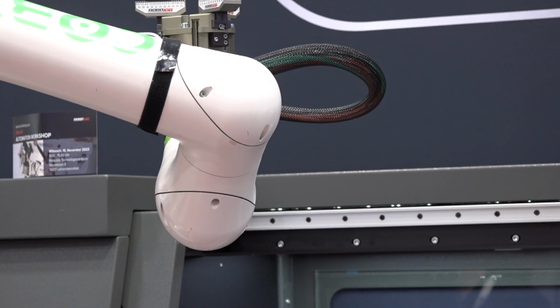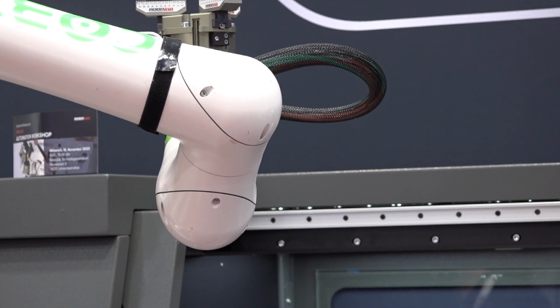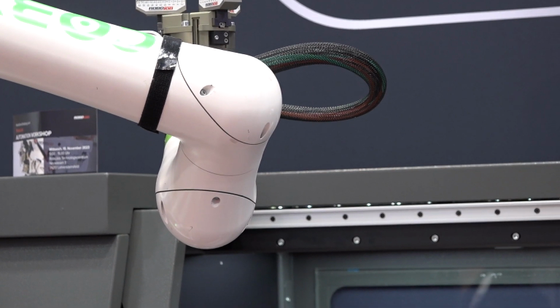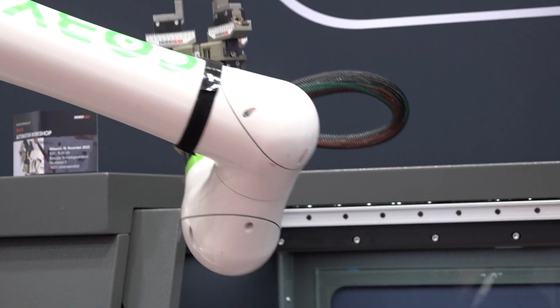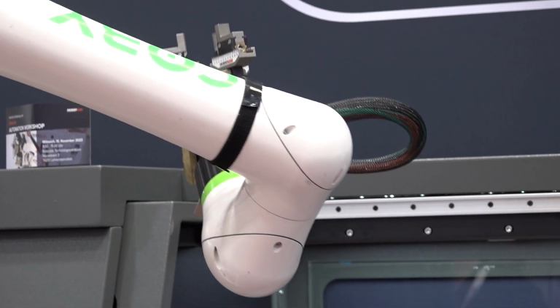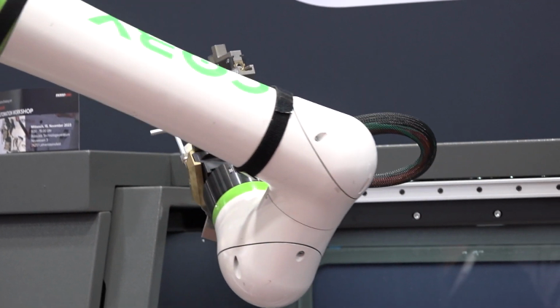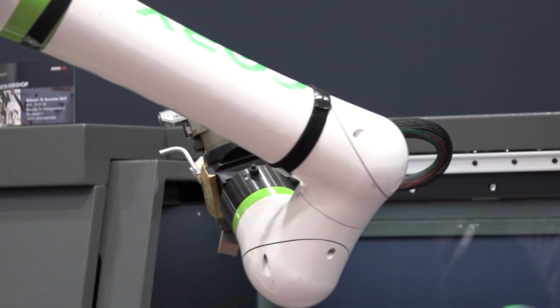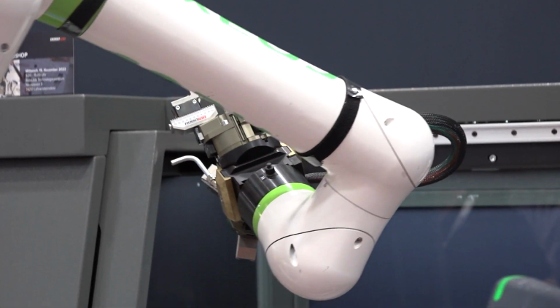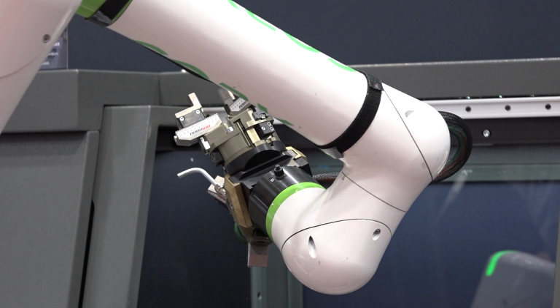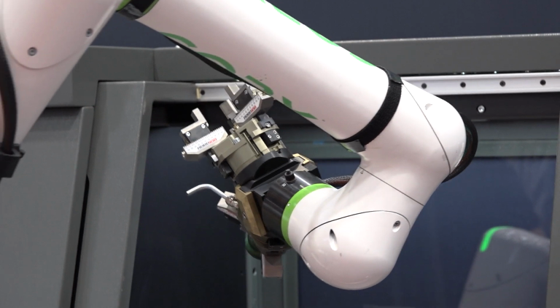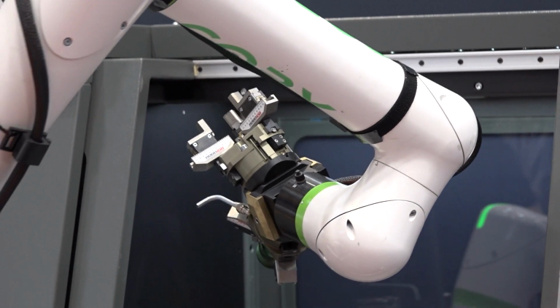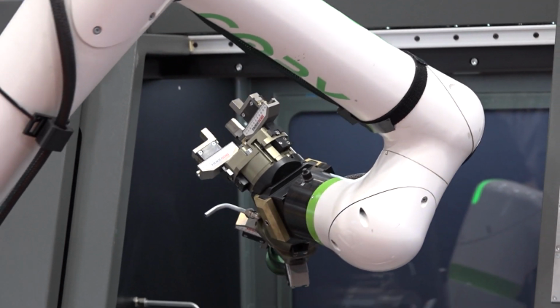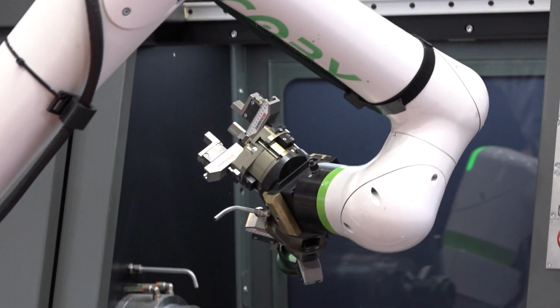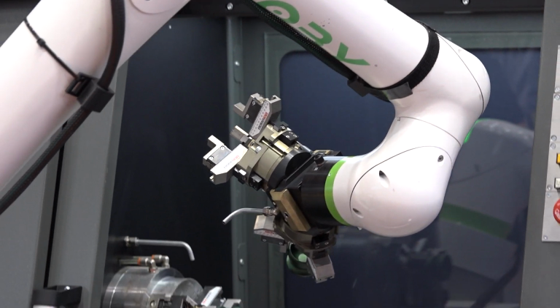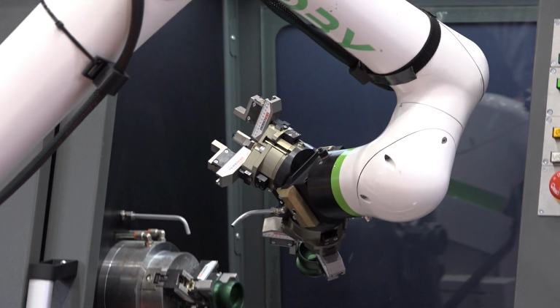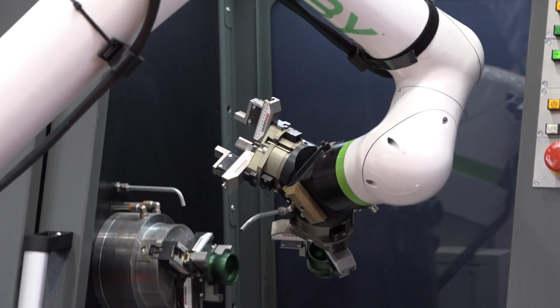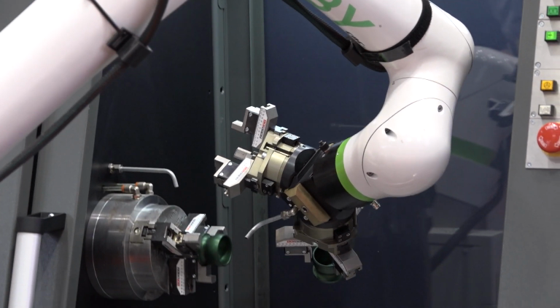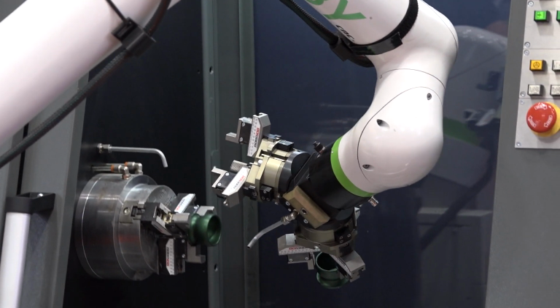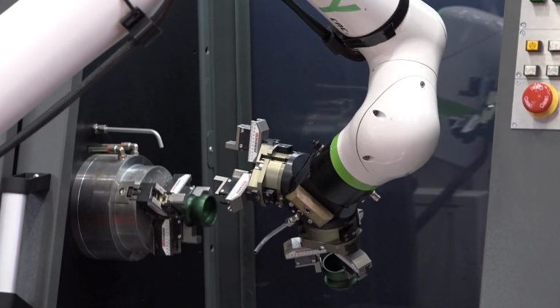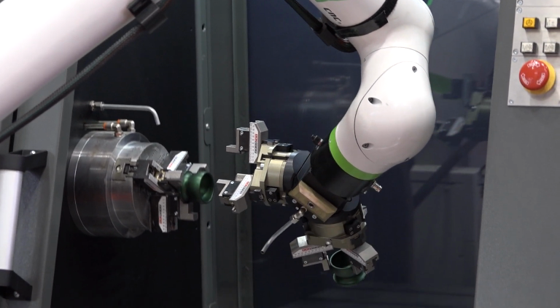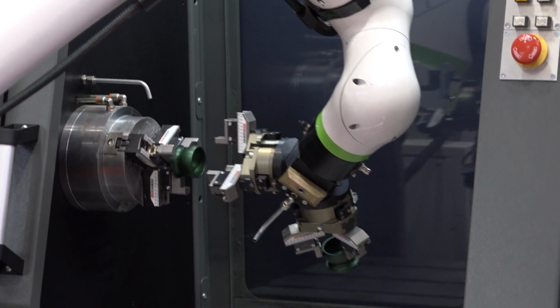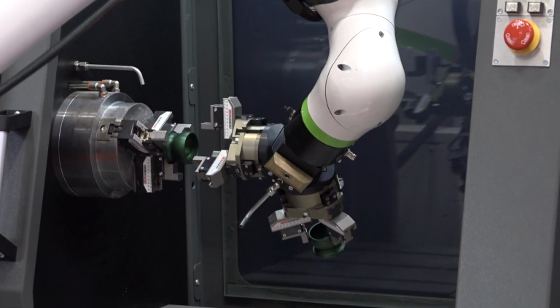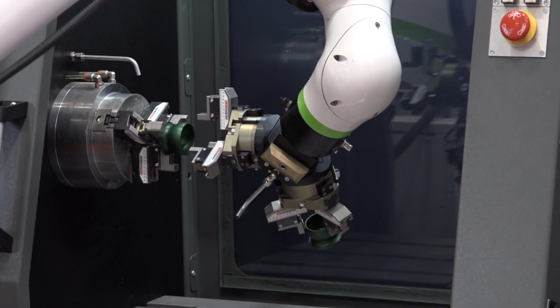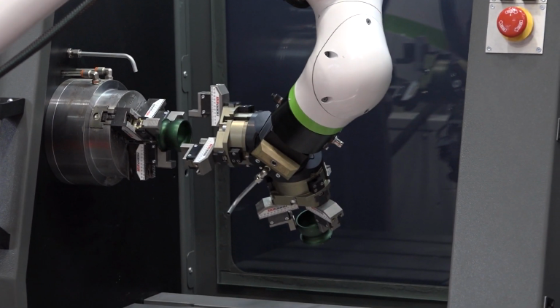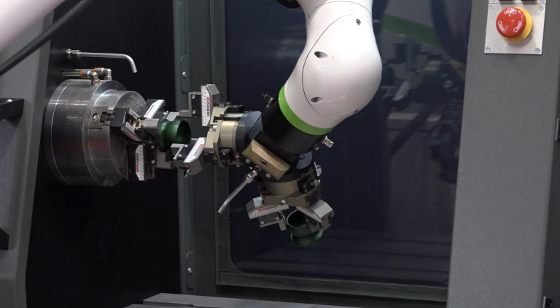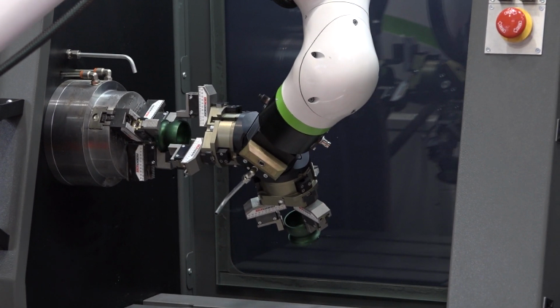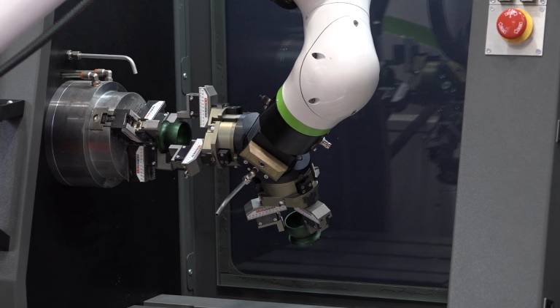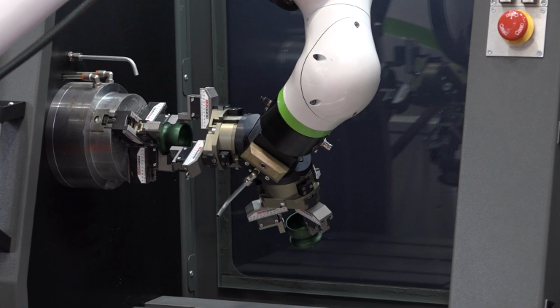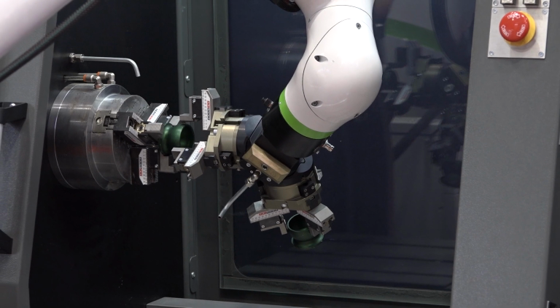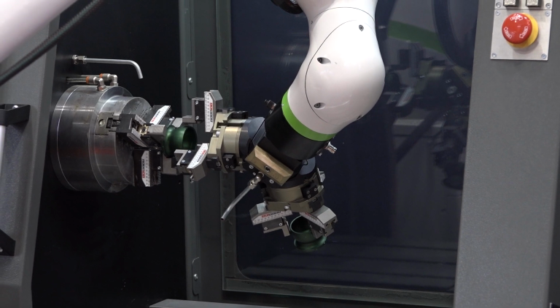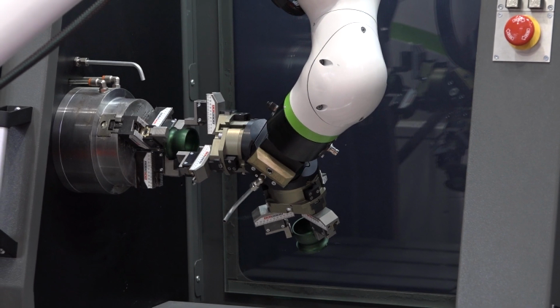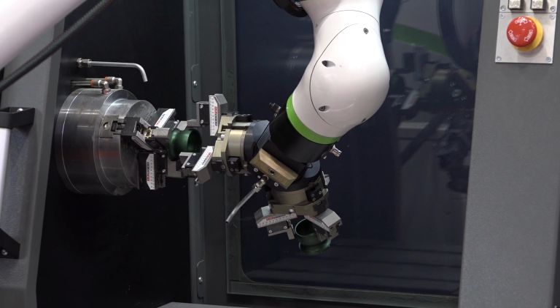Is it movable? Can you transfer it? So if we can show some shots of the underside of it, you'll see that you can get a pump truck on it and you can move it from machine to machine nice and easily.